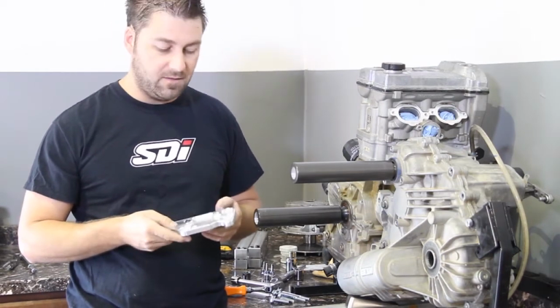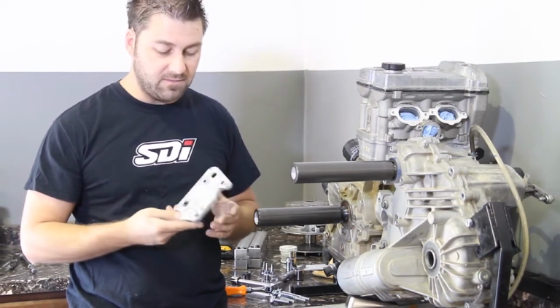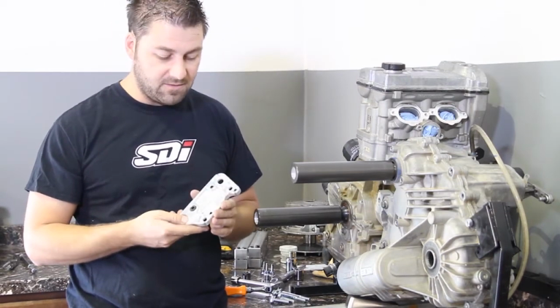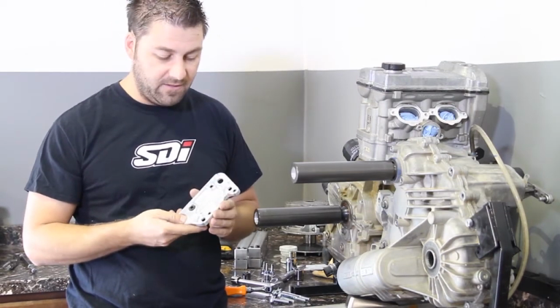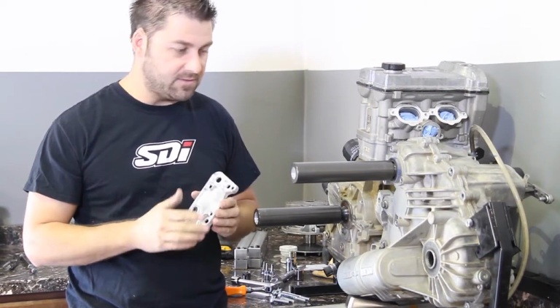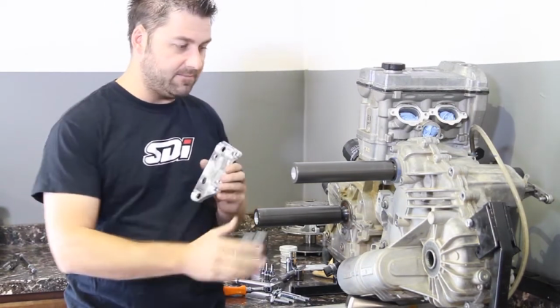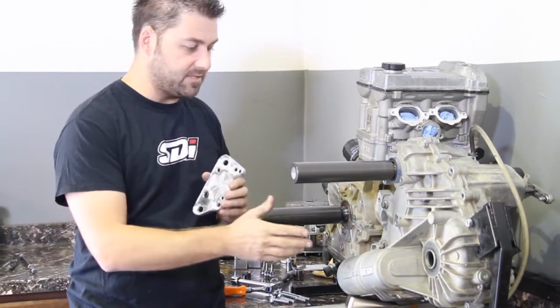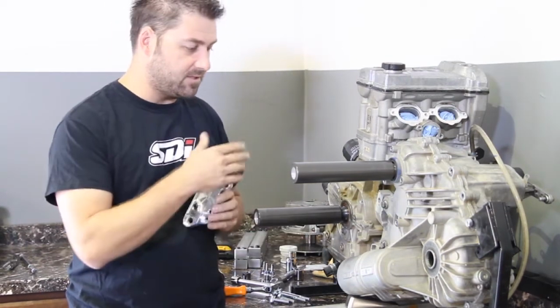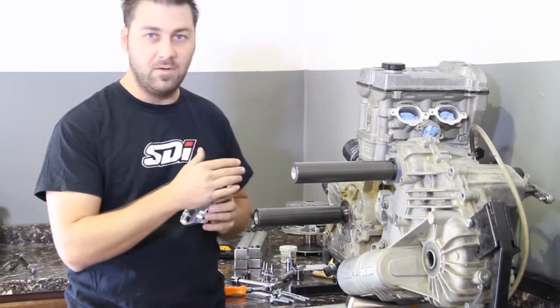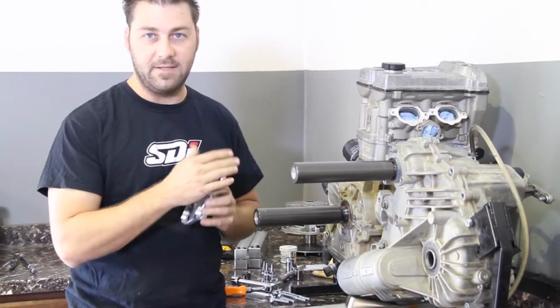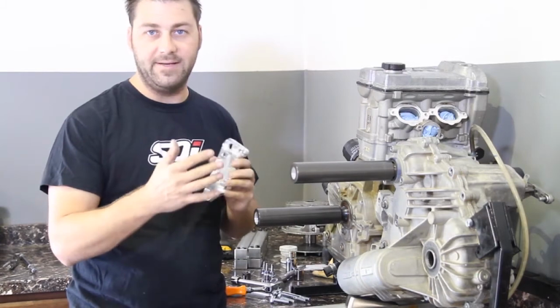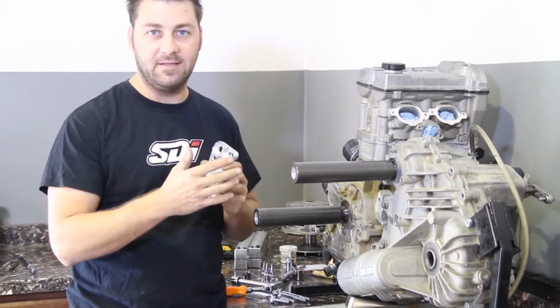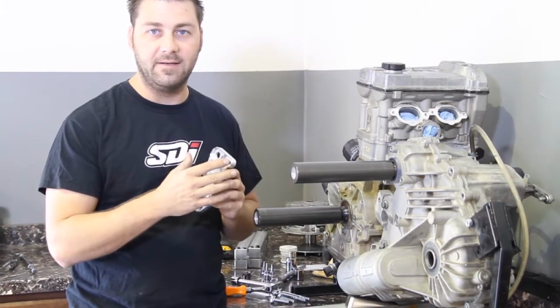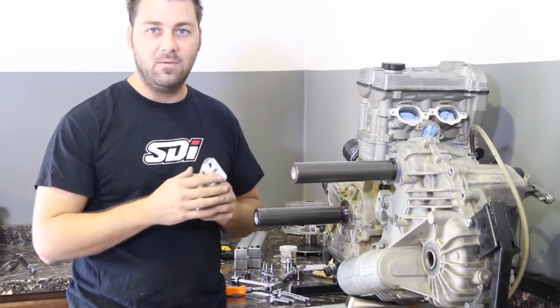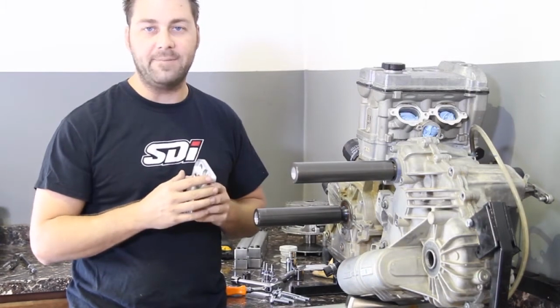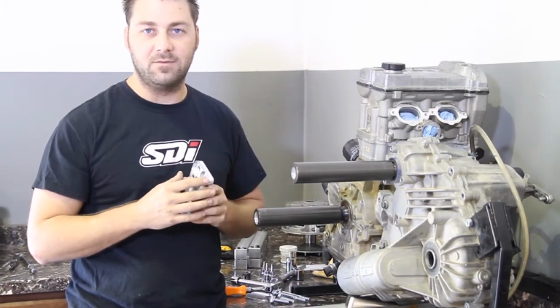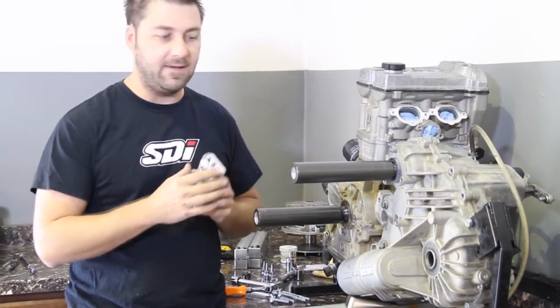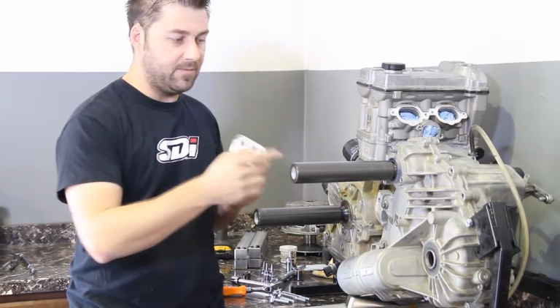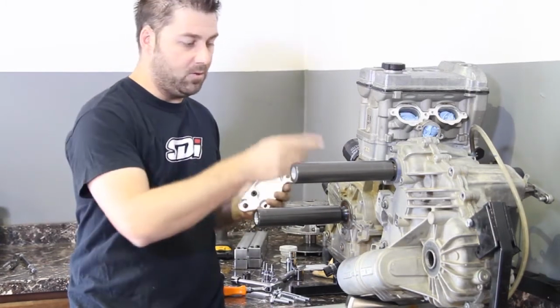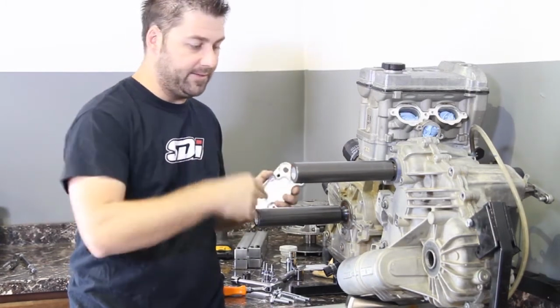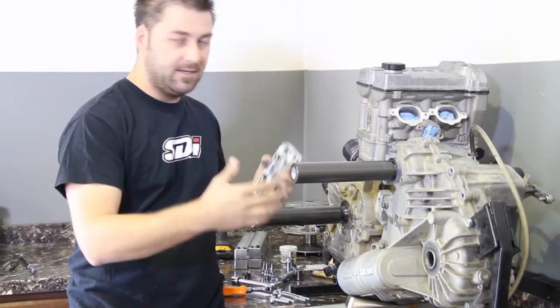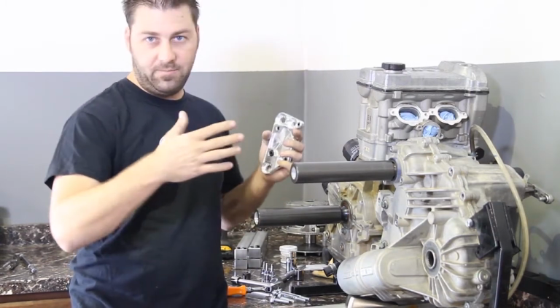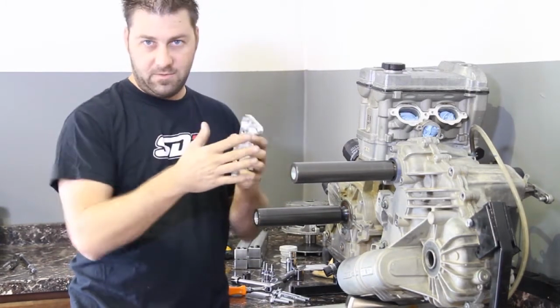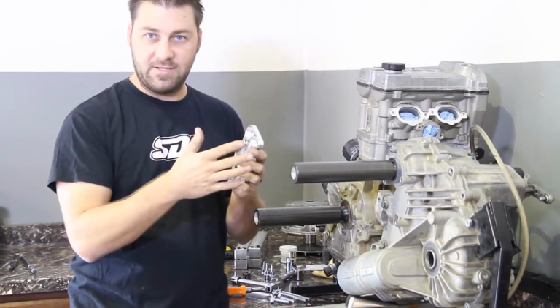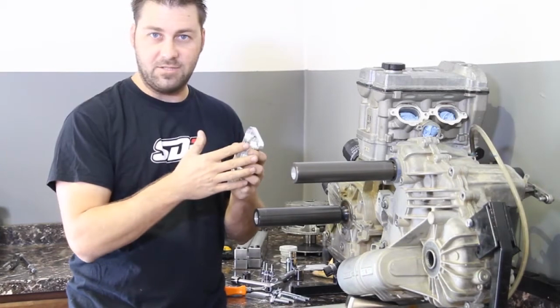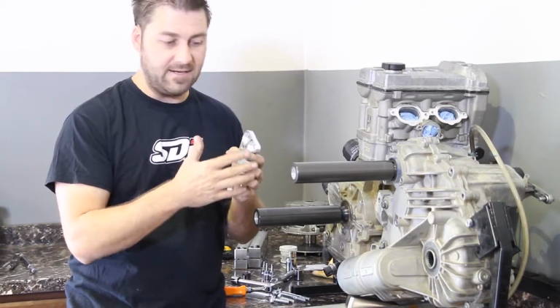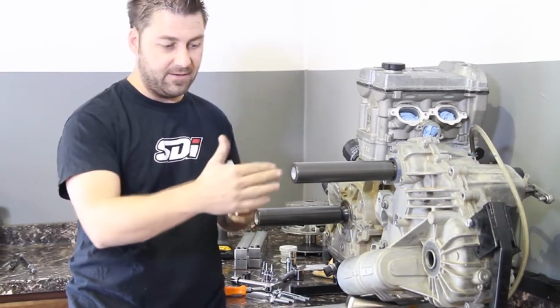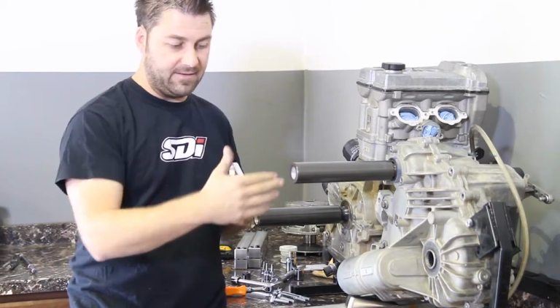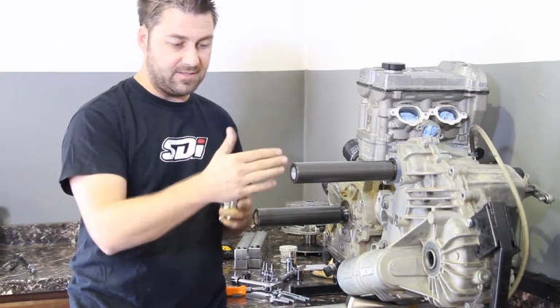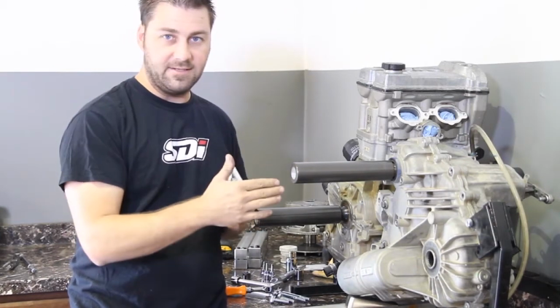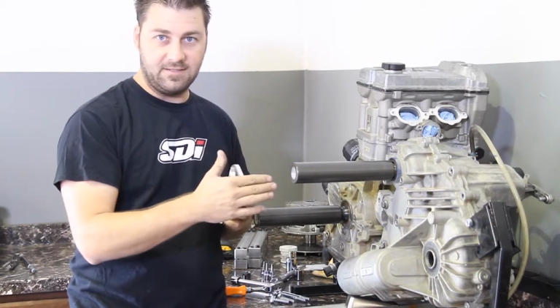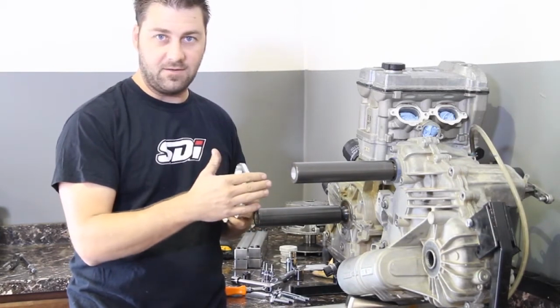The reason this was developed was to keep the transmission and the motor in place and in line. What happens over time from the belt pulling, it'll pull the motor and transmission together and then your center distance is incorrect.